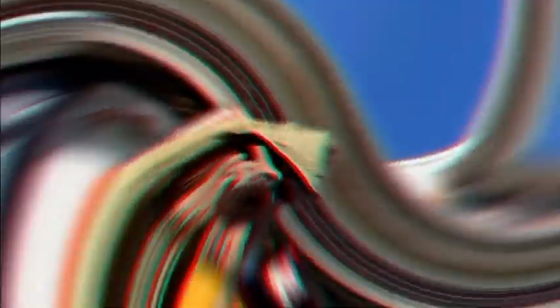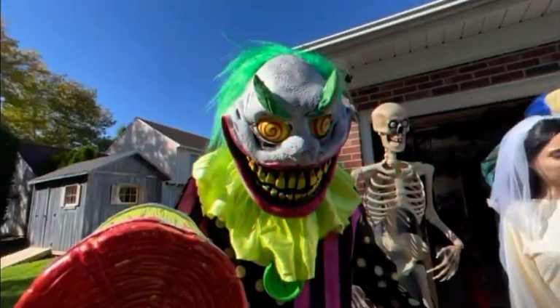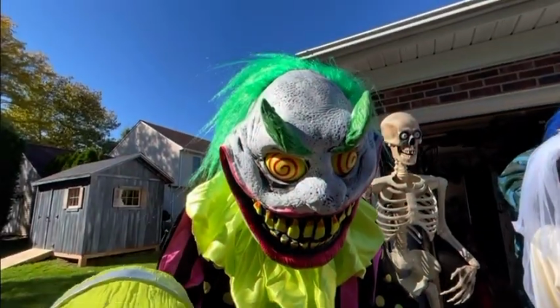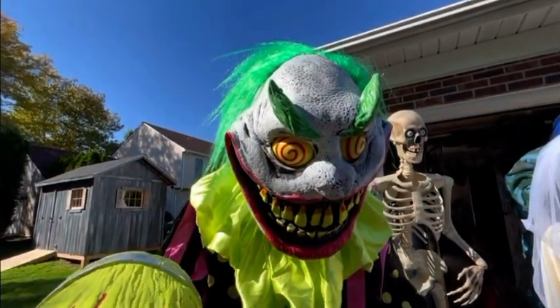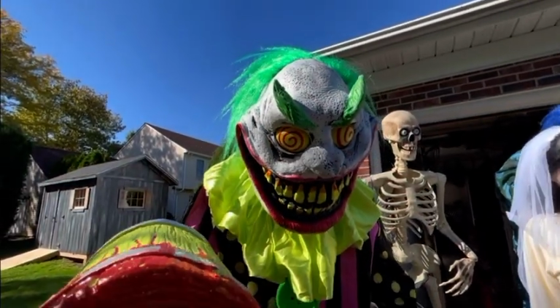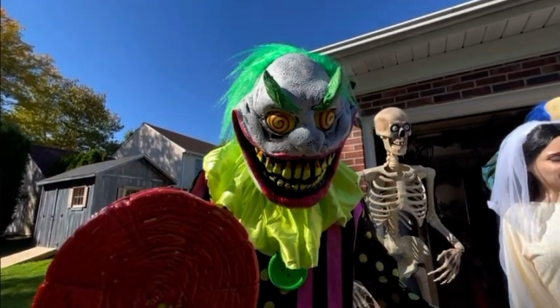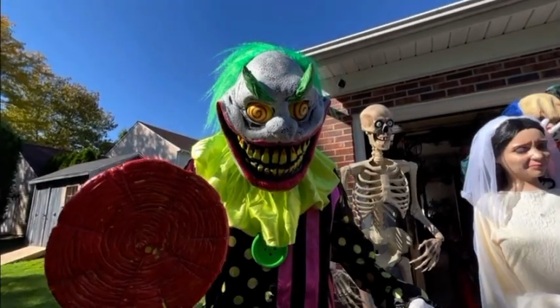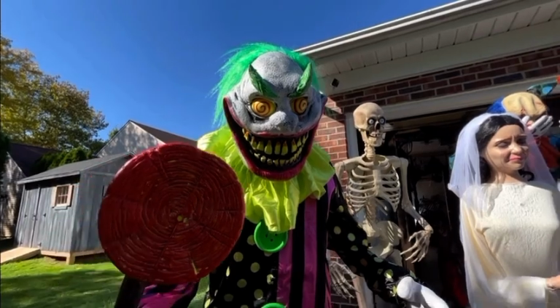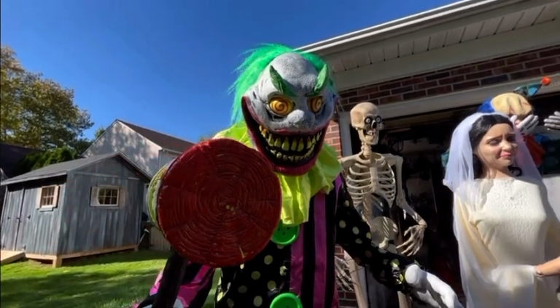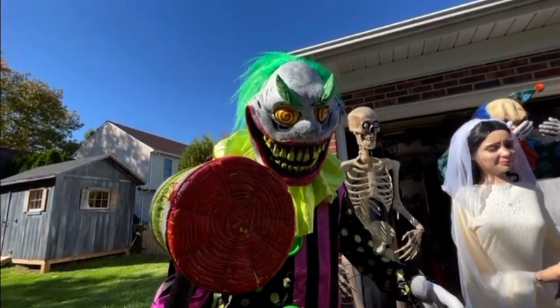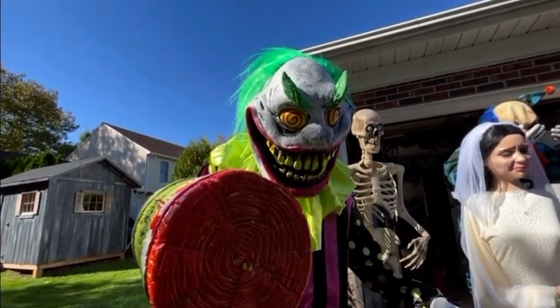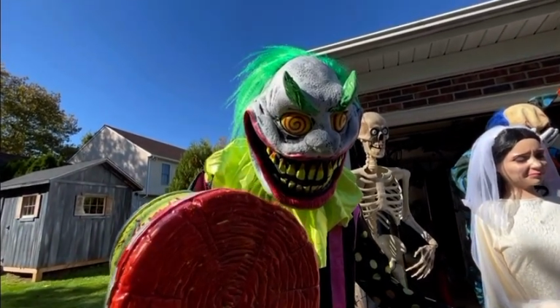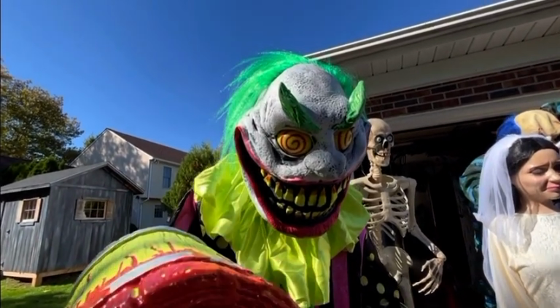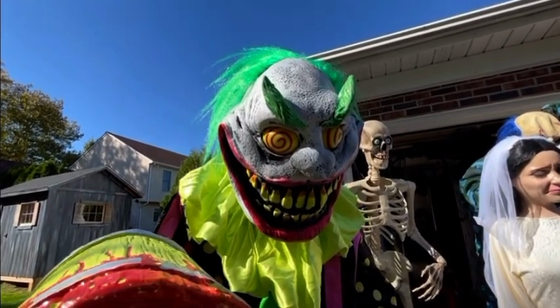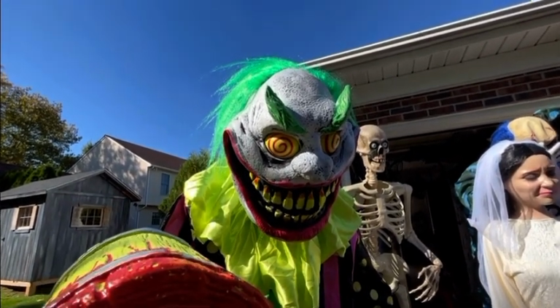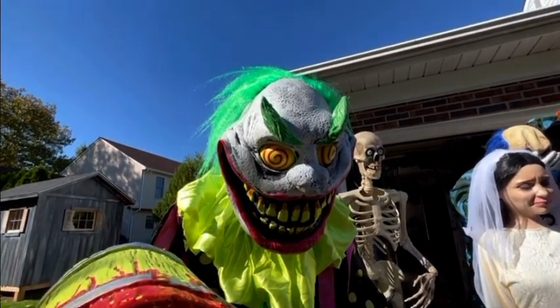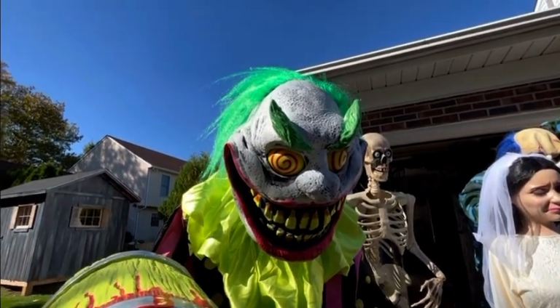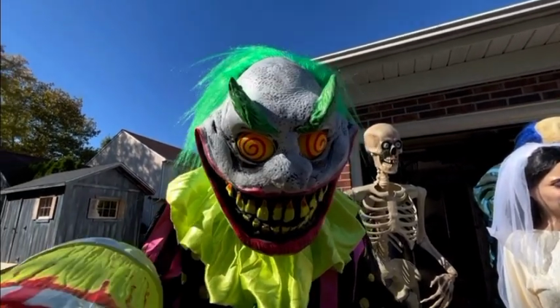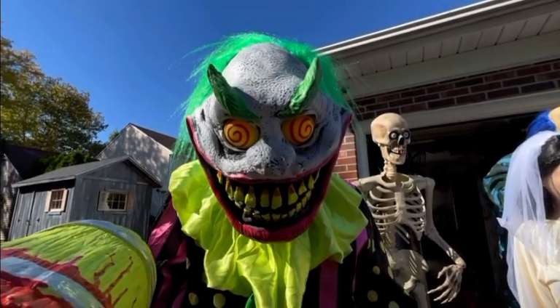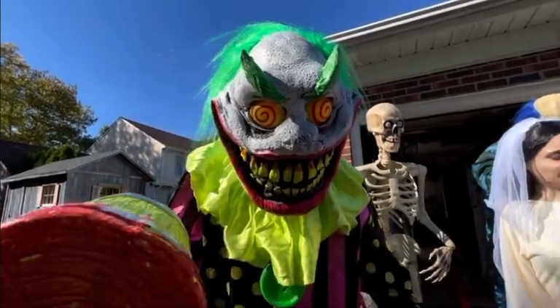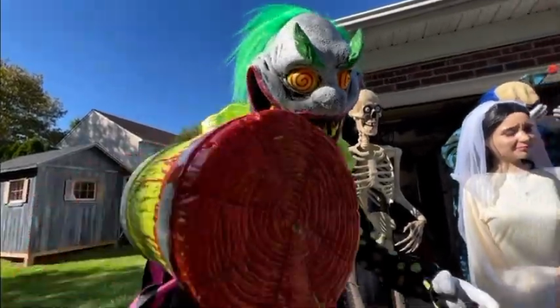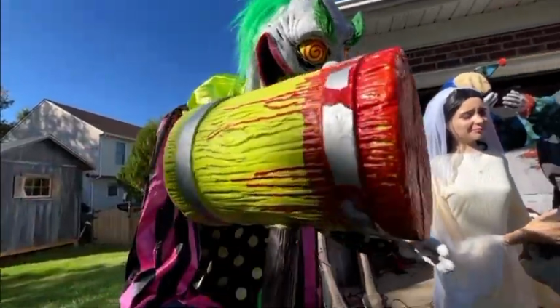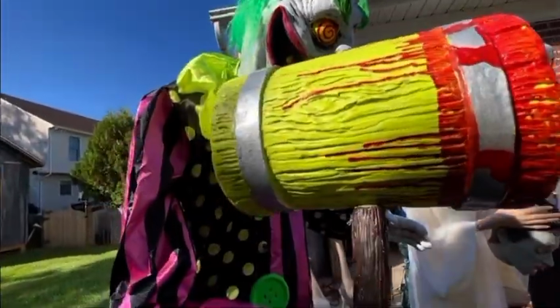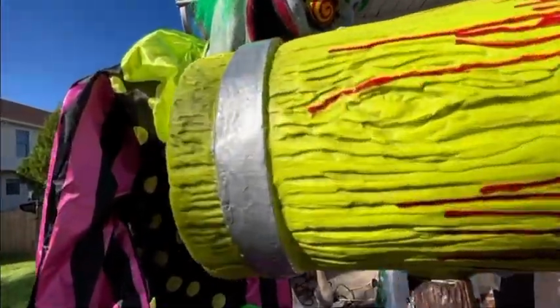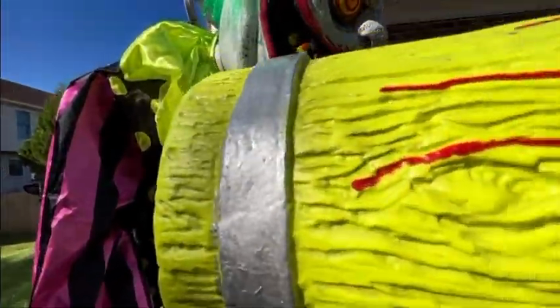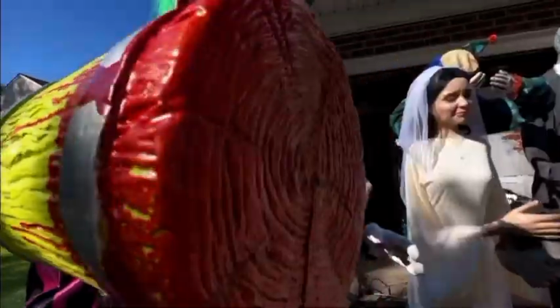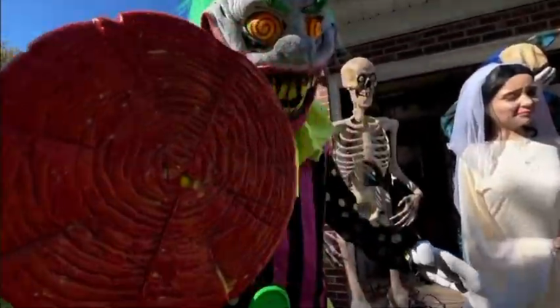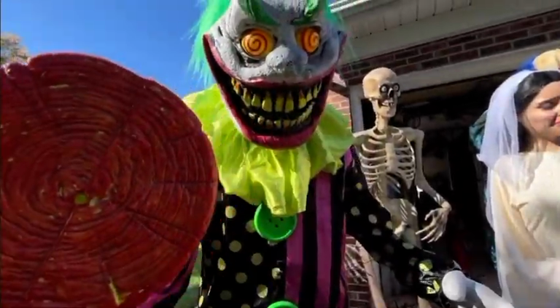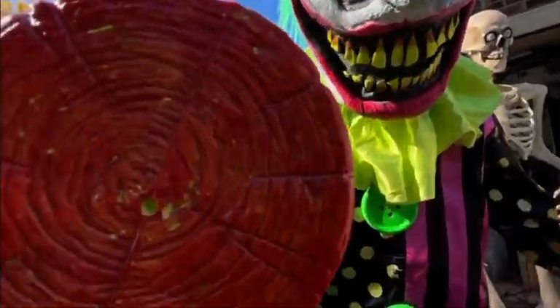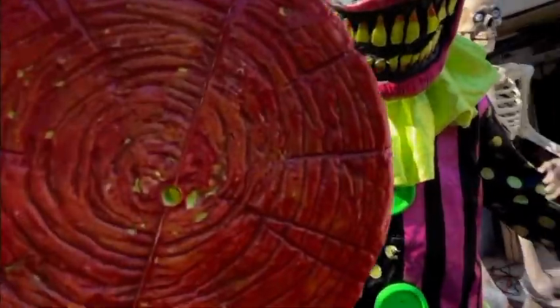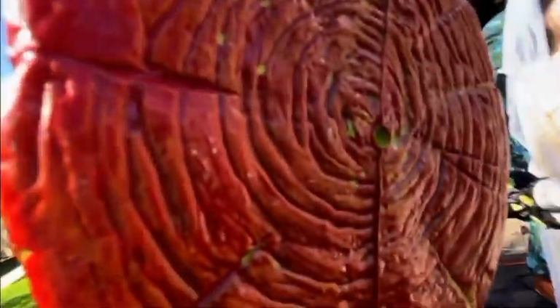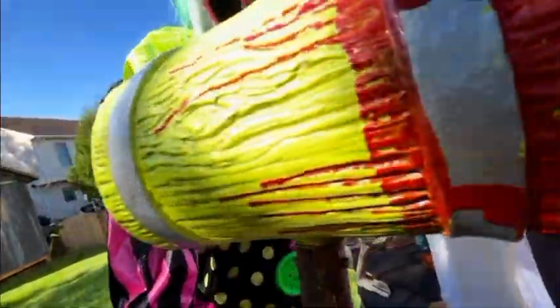Here's my seventeenth animatronic — Wacky Mo Clown from Spirit Halloween 2021. His audio: 'Step right up, boys and girls — who's left to get walloped by my hammer?'